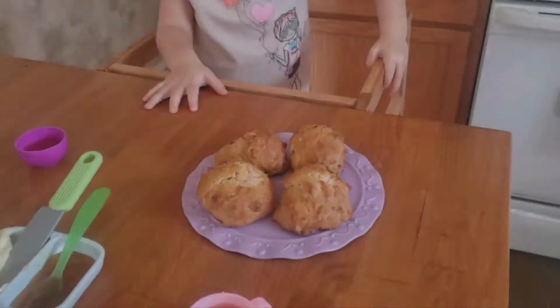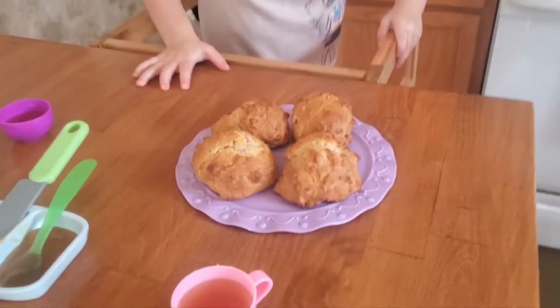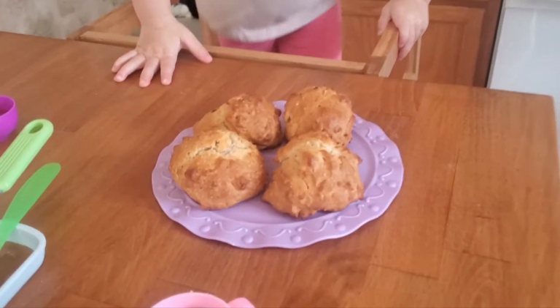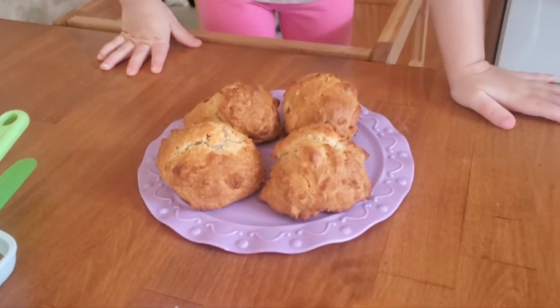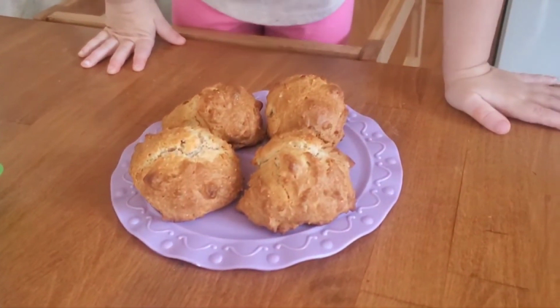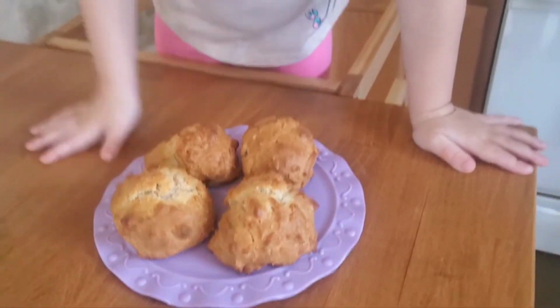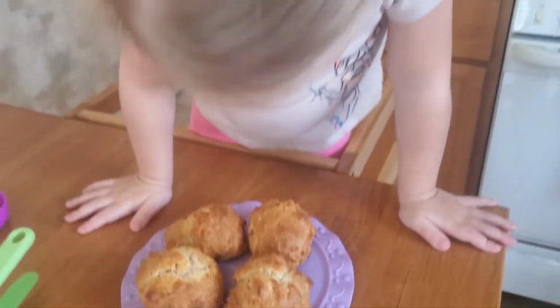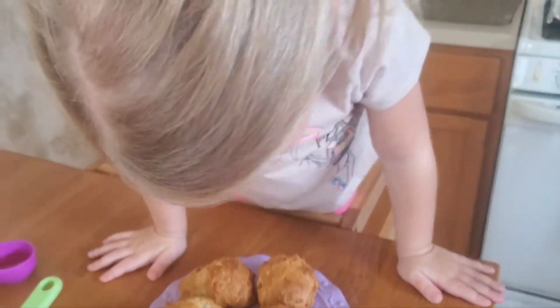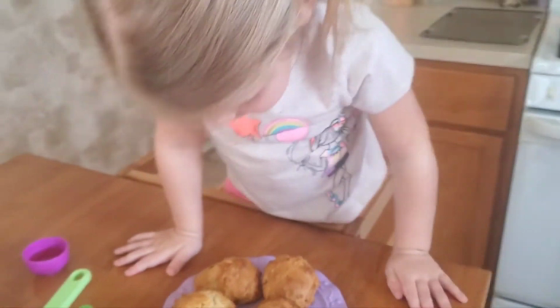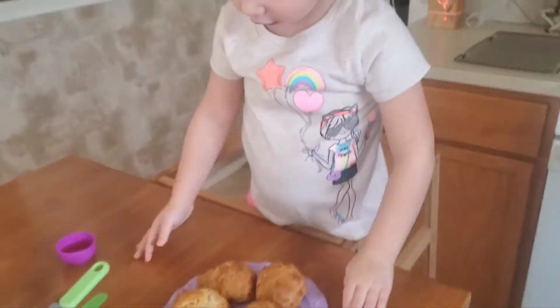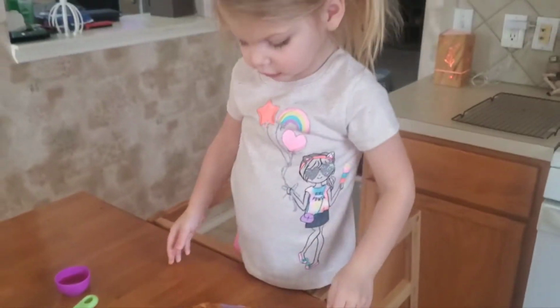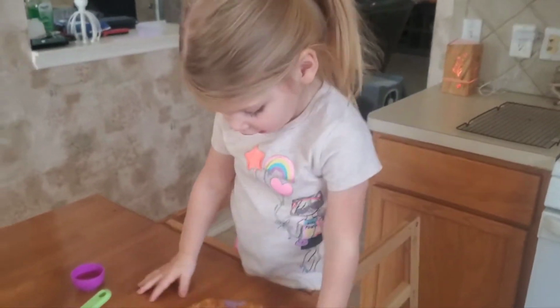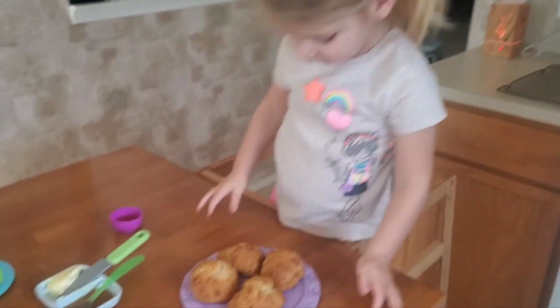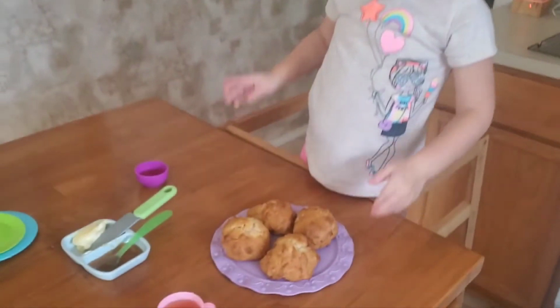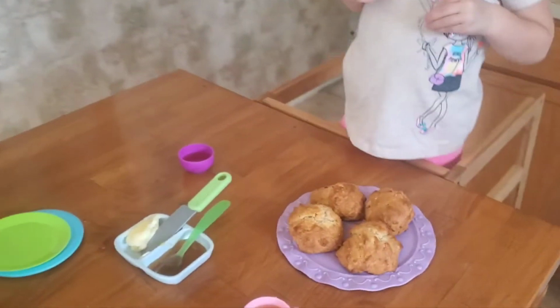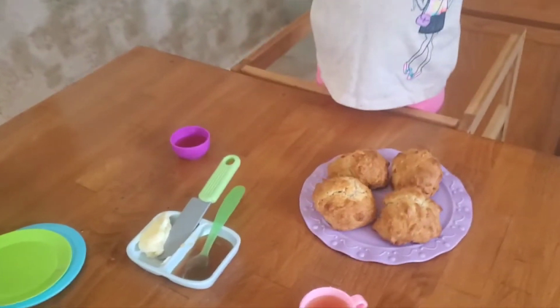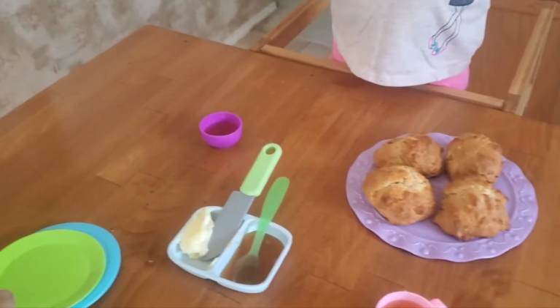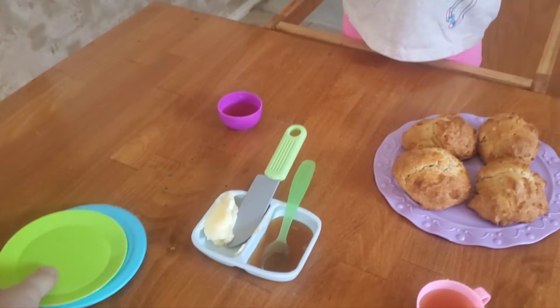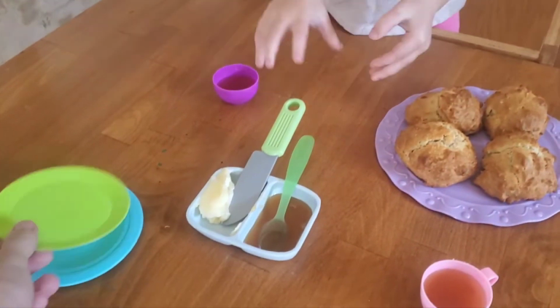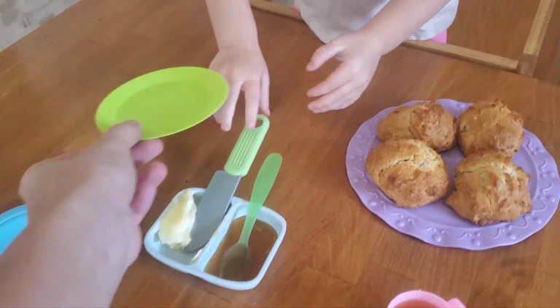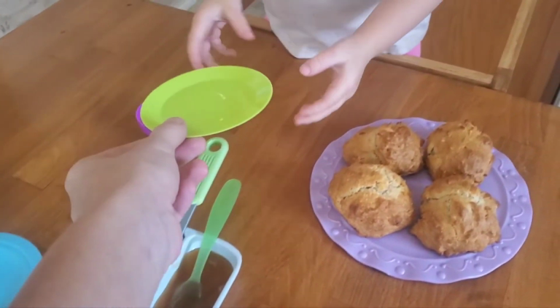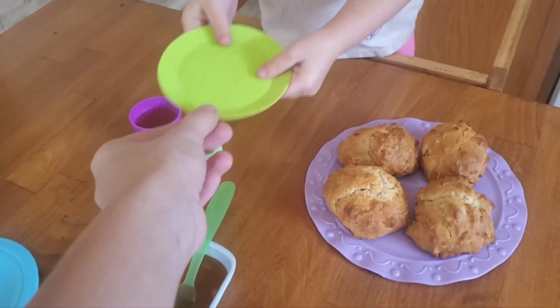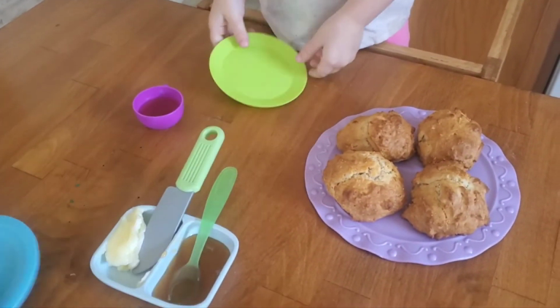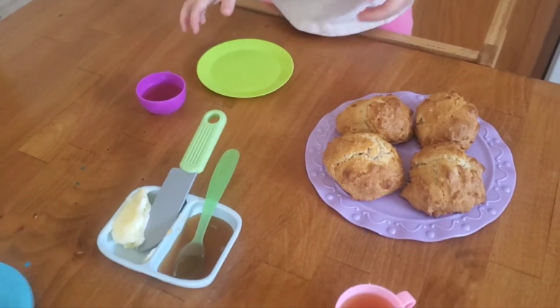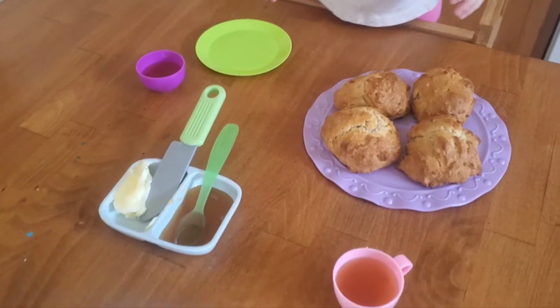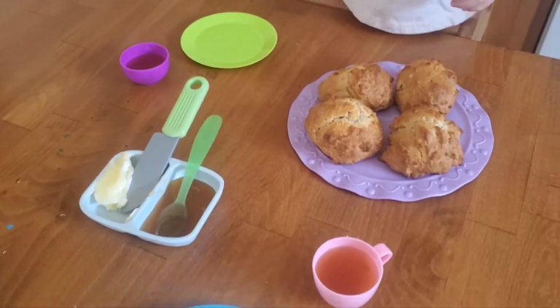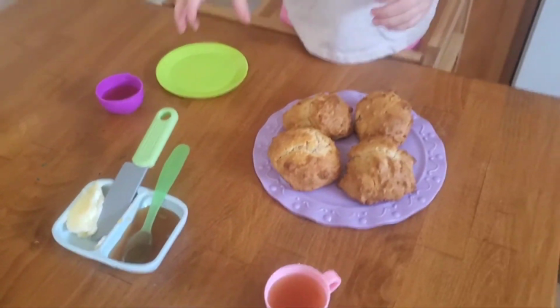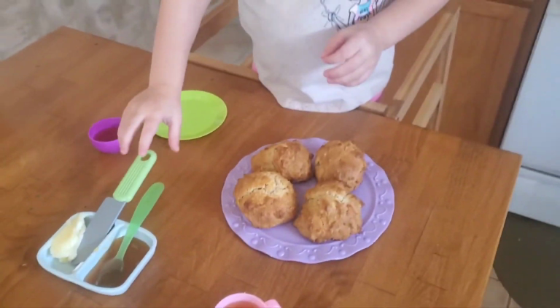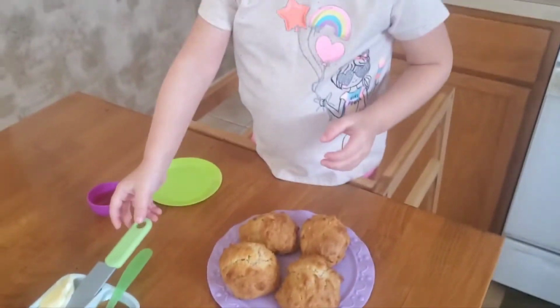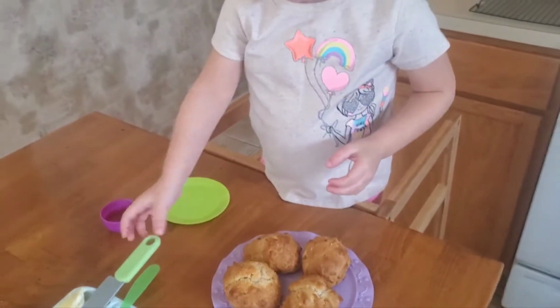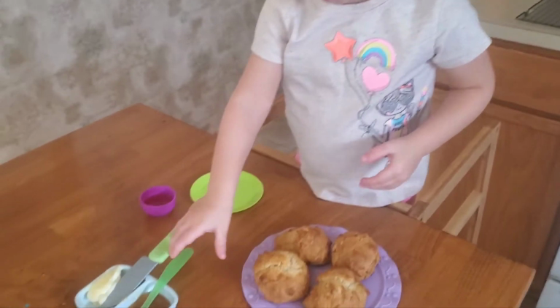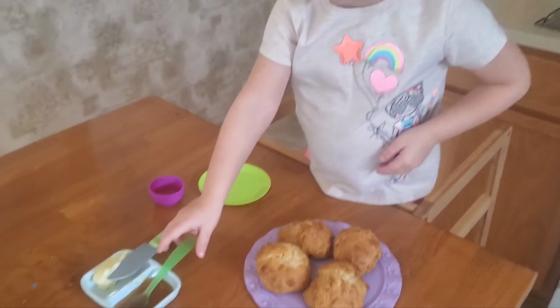Our cinnamon honey biscuits are ready. Do they smell good? Yeah. All right. Let's eat them. Yeah, let's eat them. Here, we got plates here. And we got some tea. We'll have a little tea party with some biscuits.